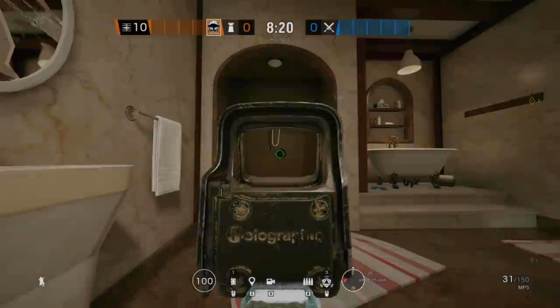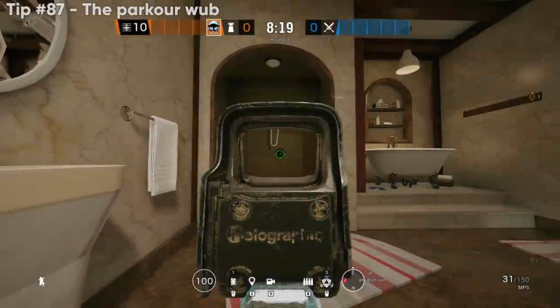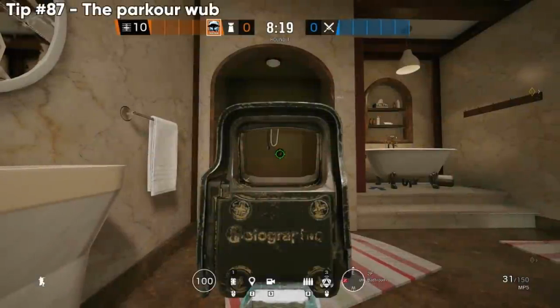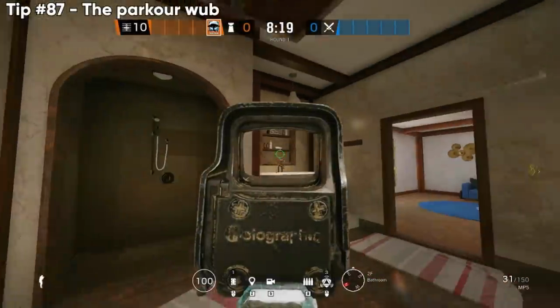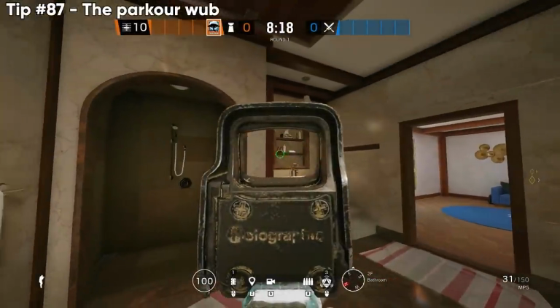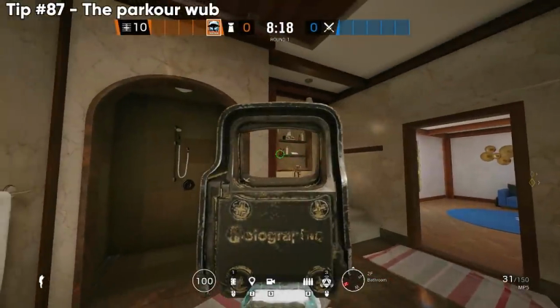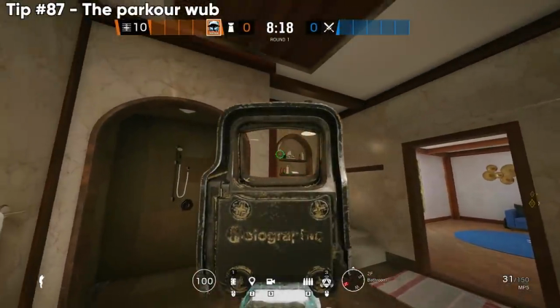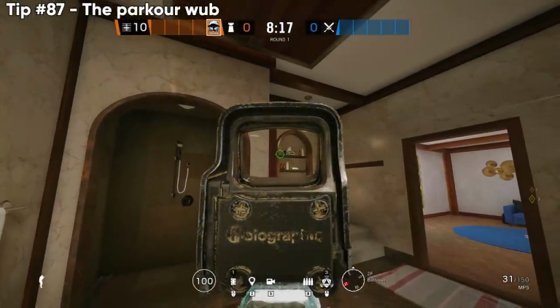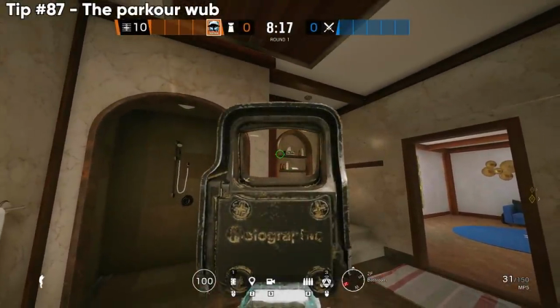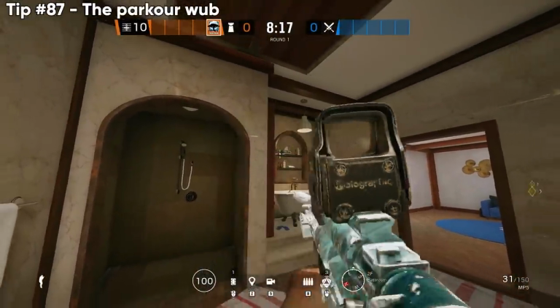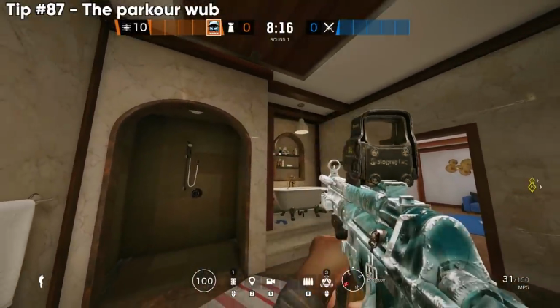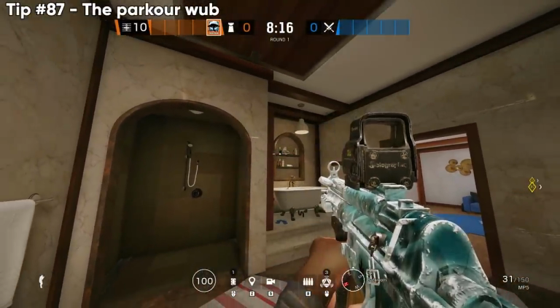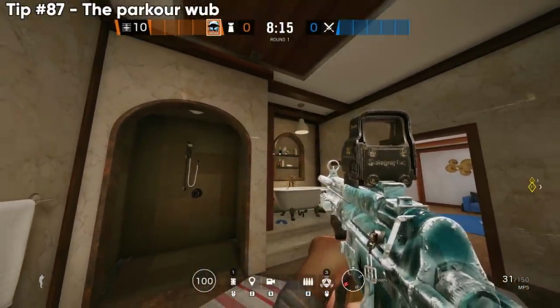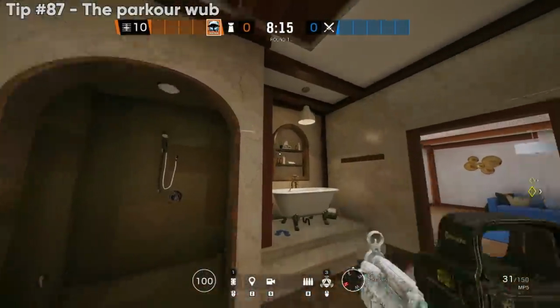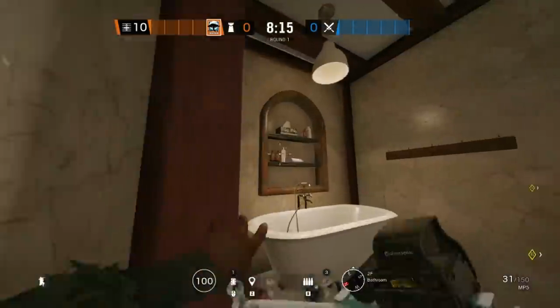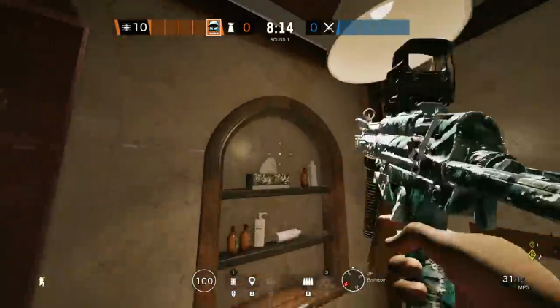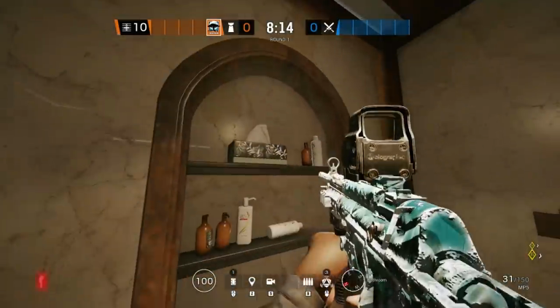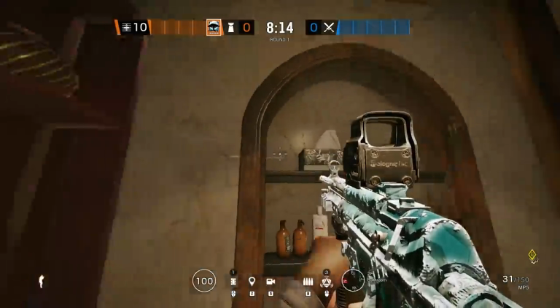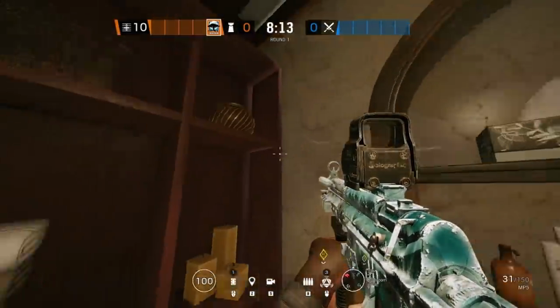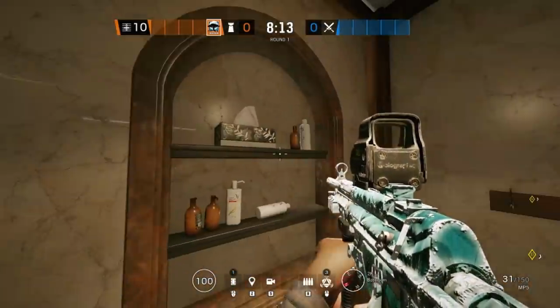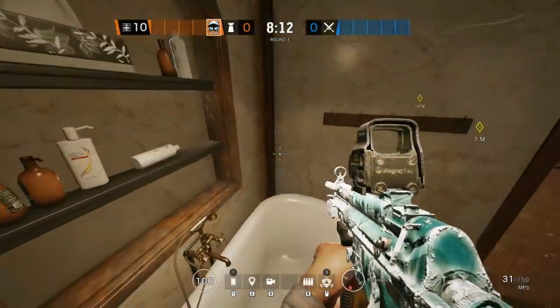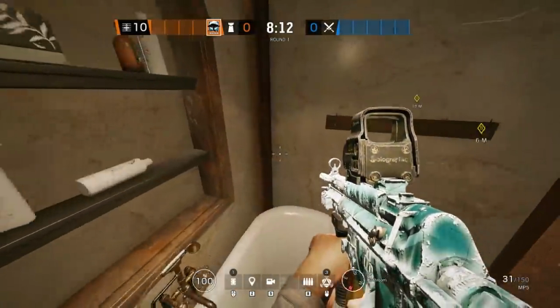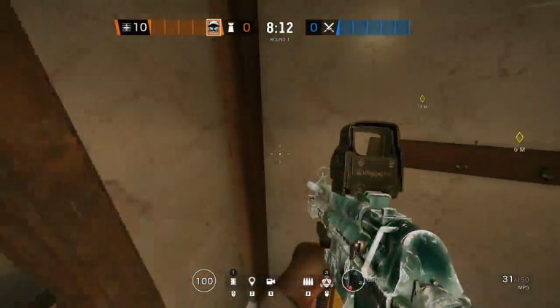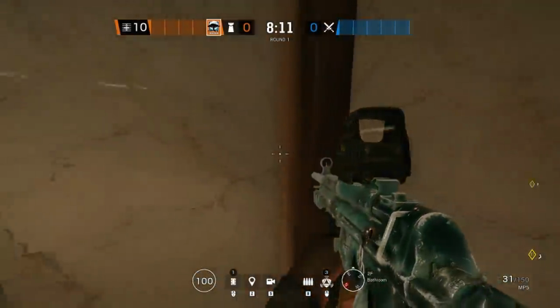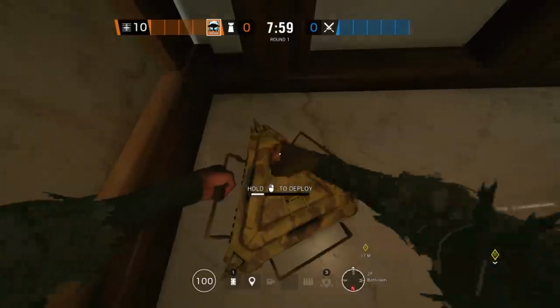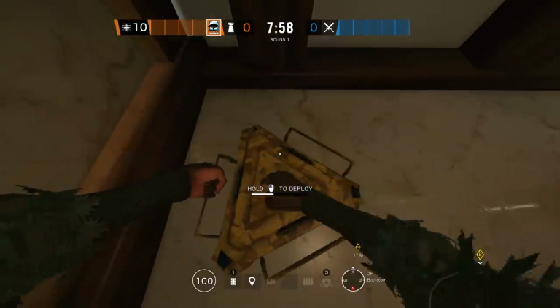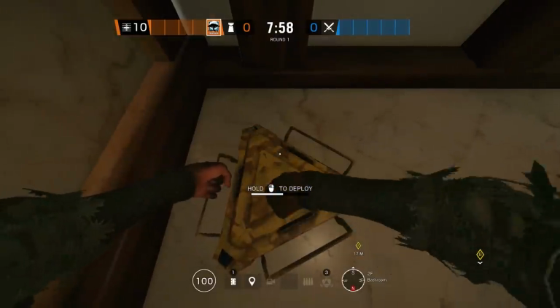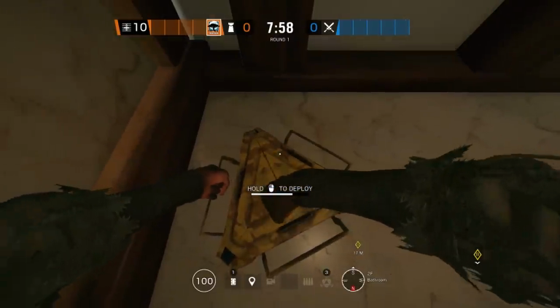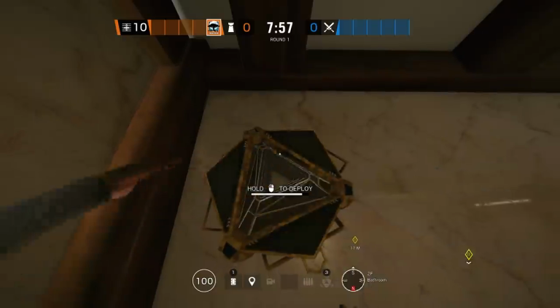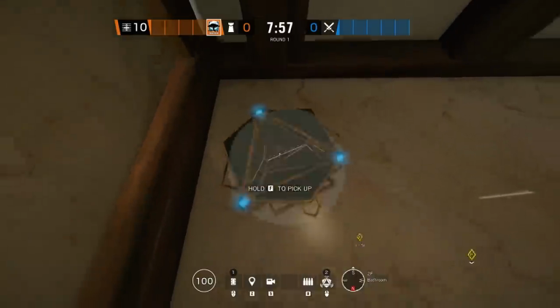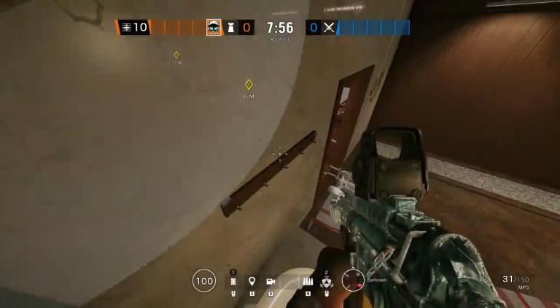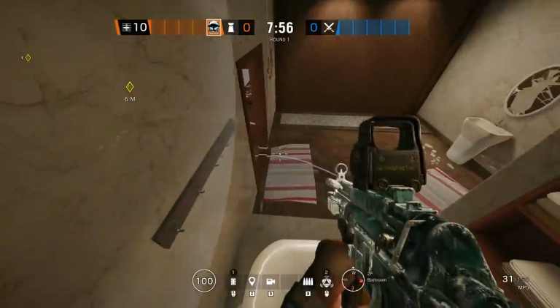Up next, another anti-melee parkour Mozzie web spot in a really common location — at least make them waste a bunch of utility before they drop down. If they don't, they'll be completely trapped in the bathroom for free kills.